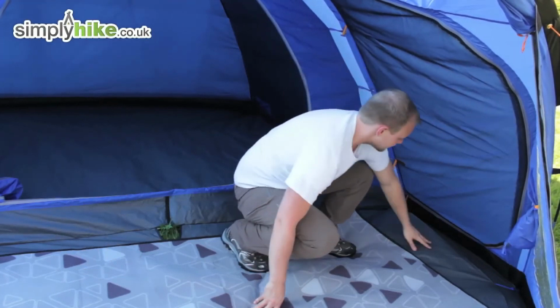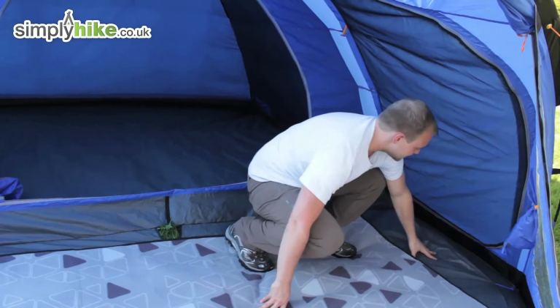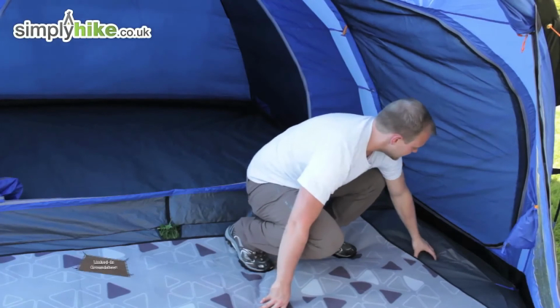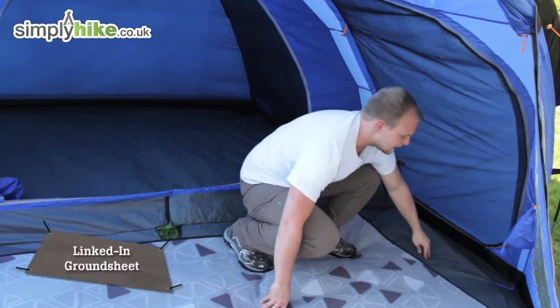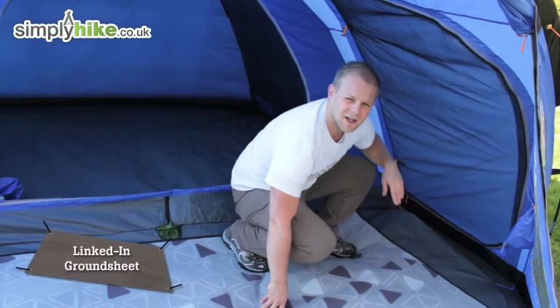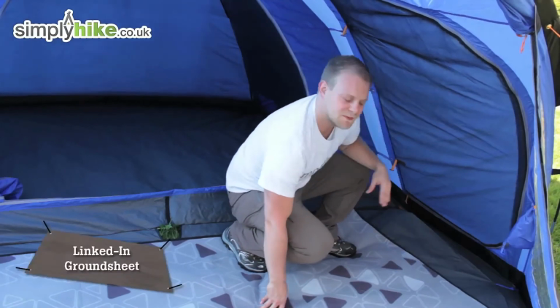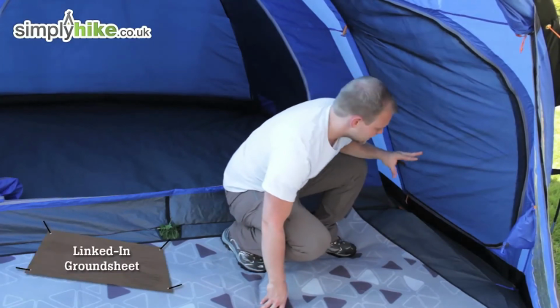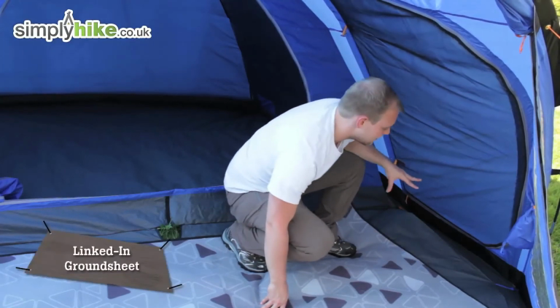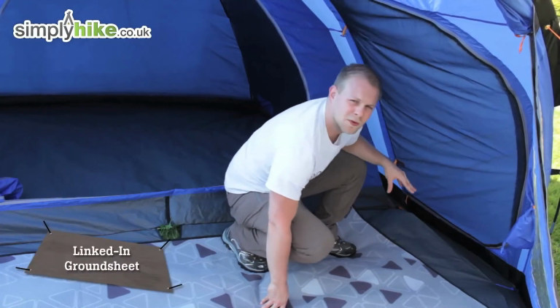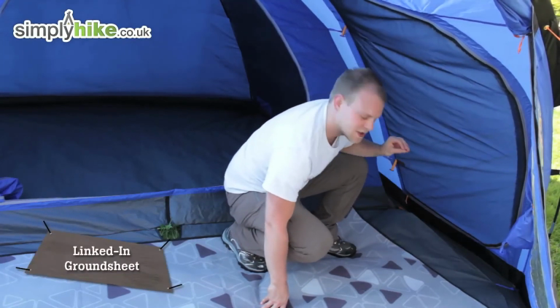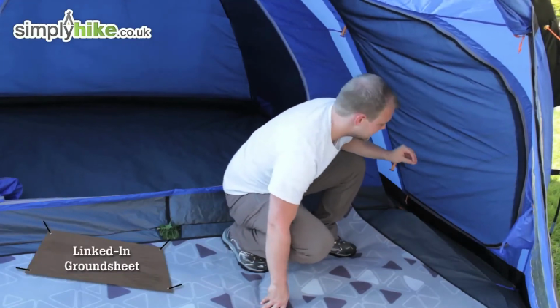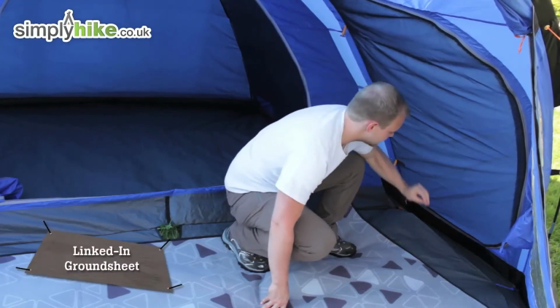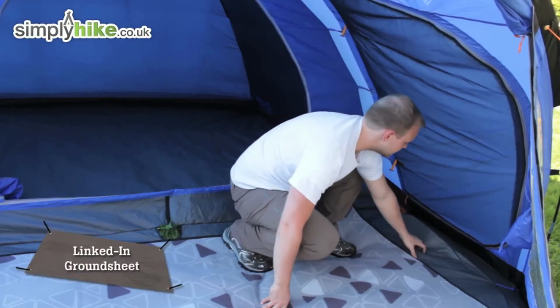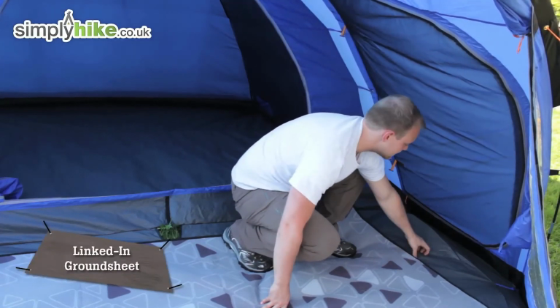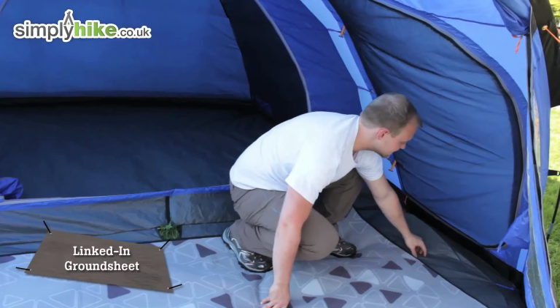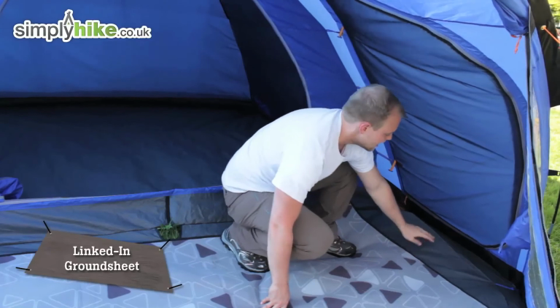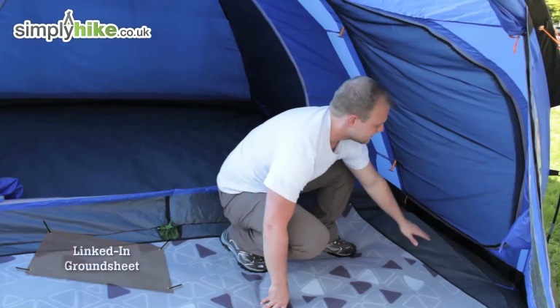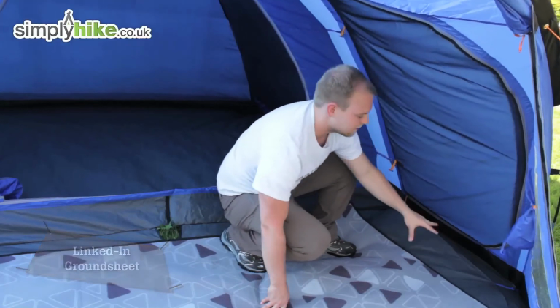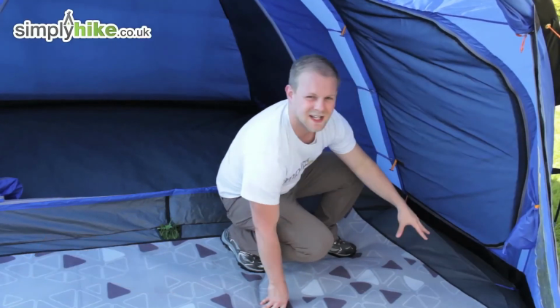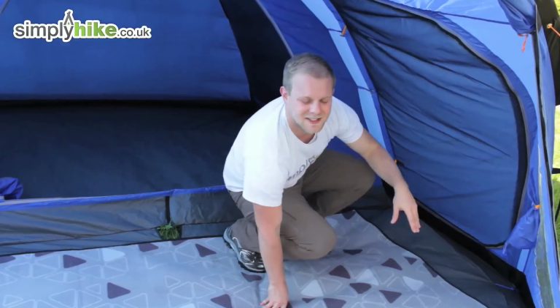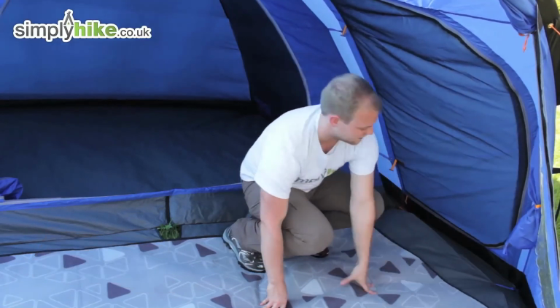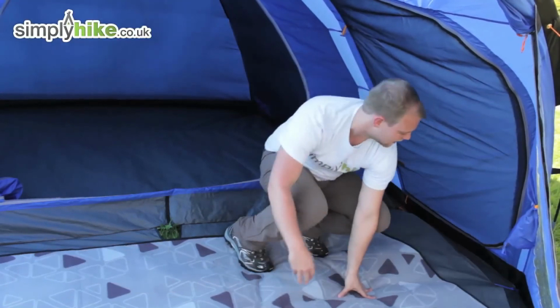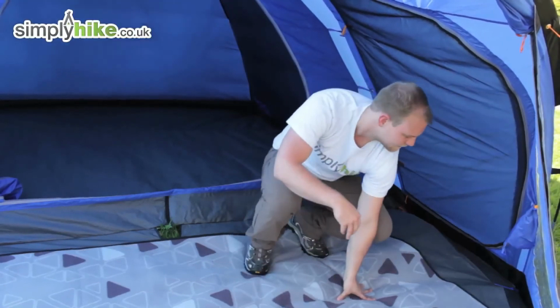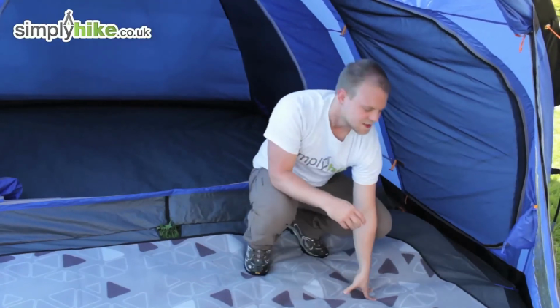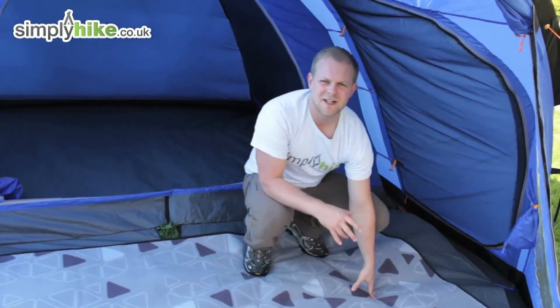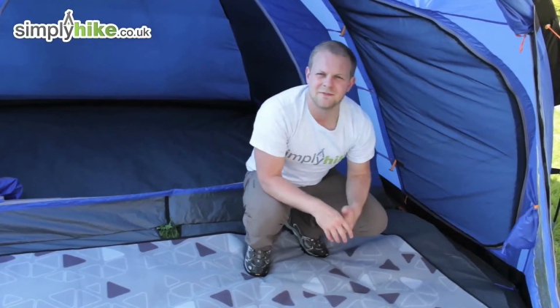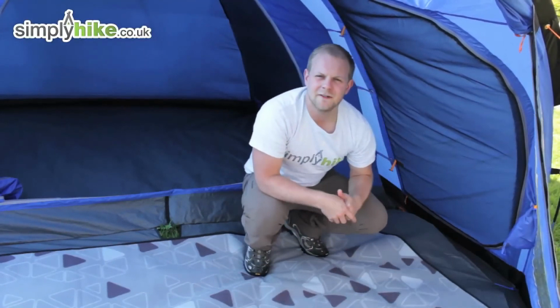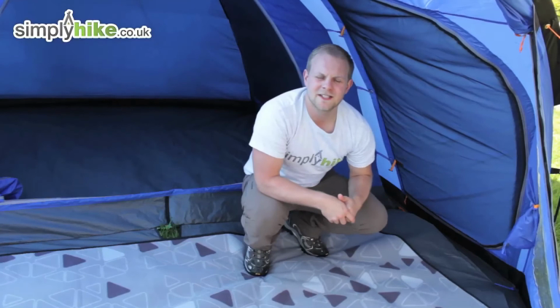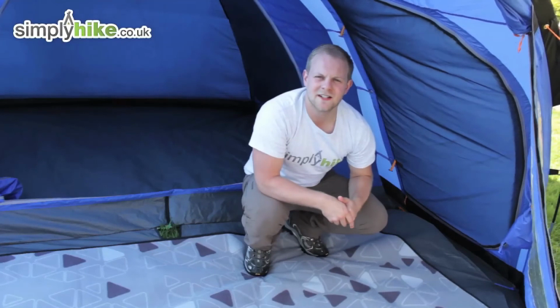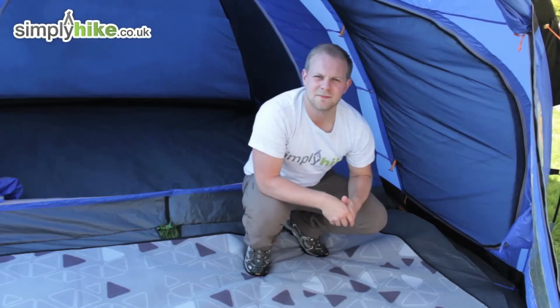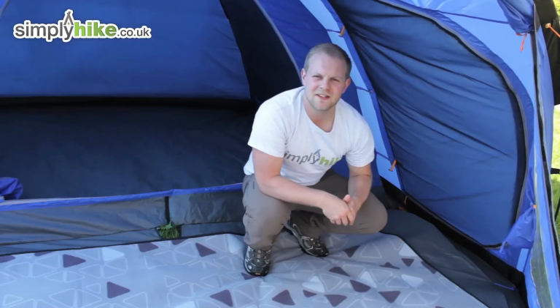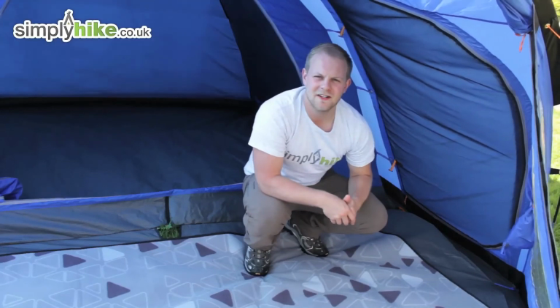The groundsheet is a lined groundsheet but it's also very waterproof and extremely durable, just to make sure everything is kept nice and safe and dry. It's a great tent from Vango — please take a look at simplyhike.co.uk.